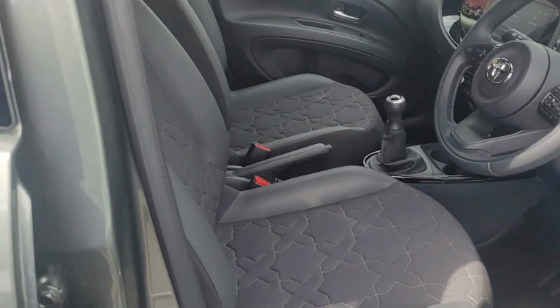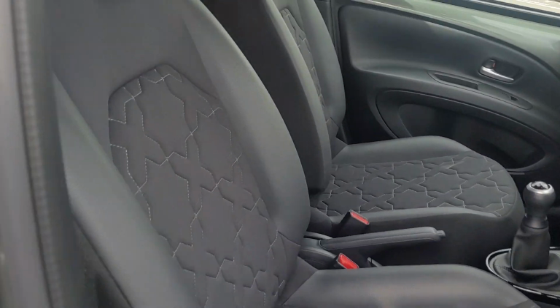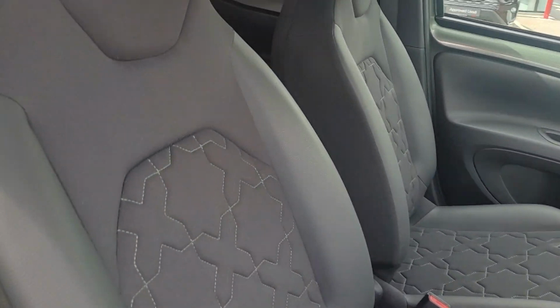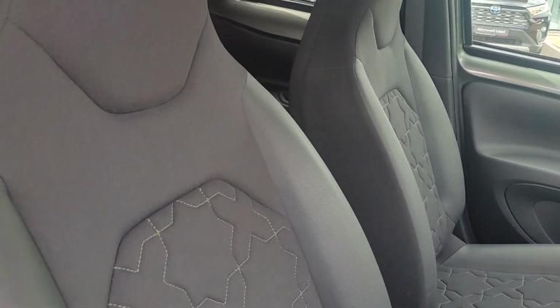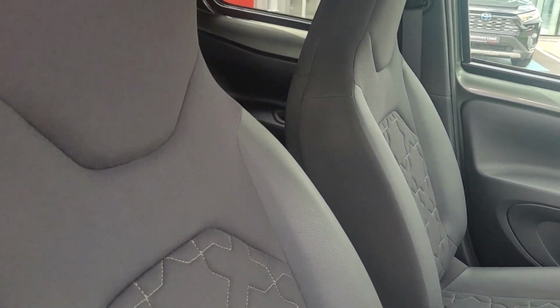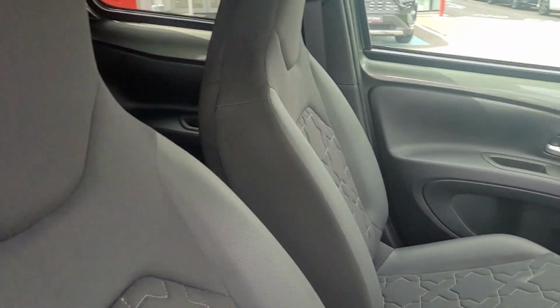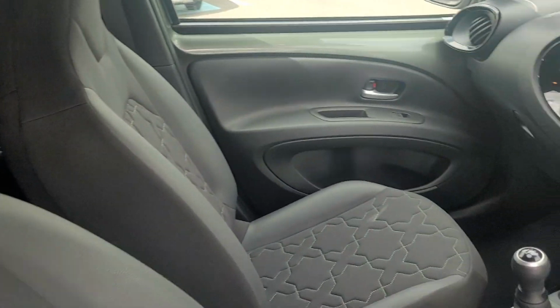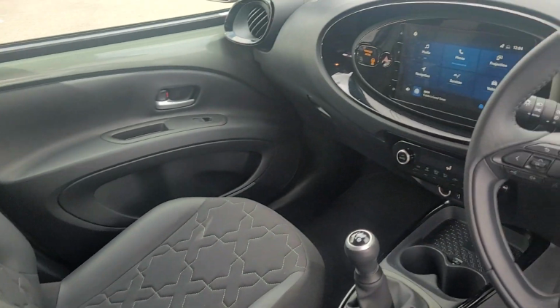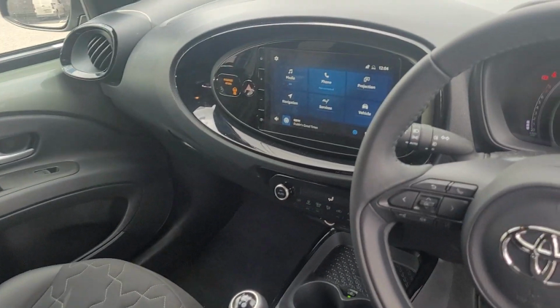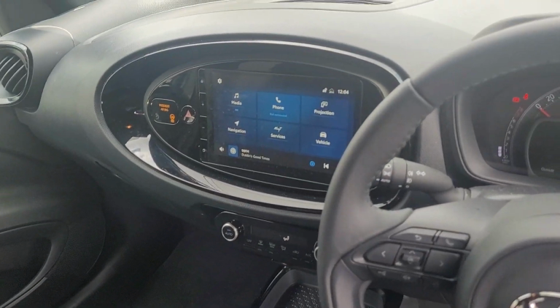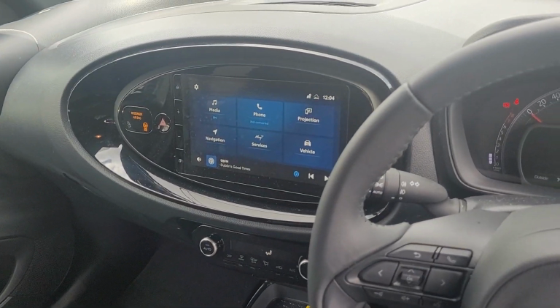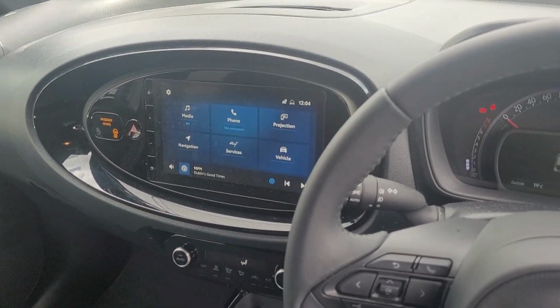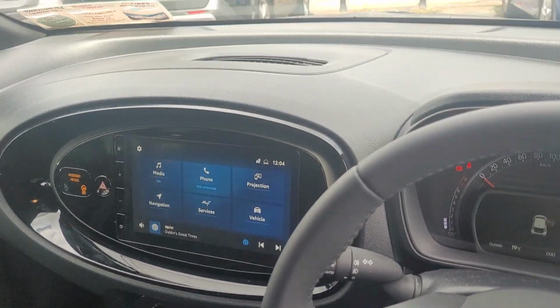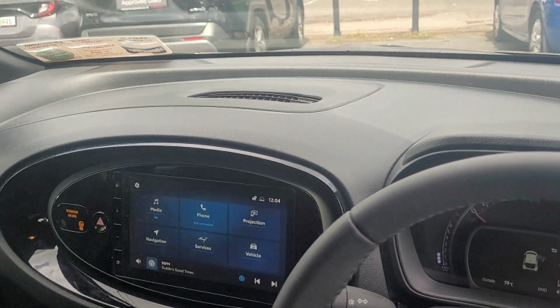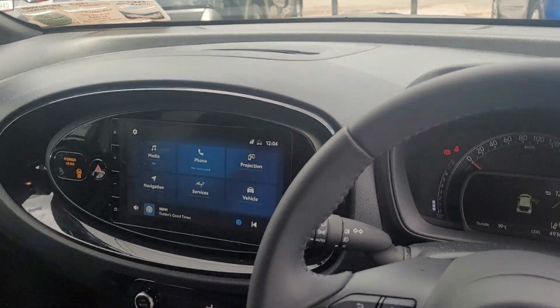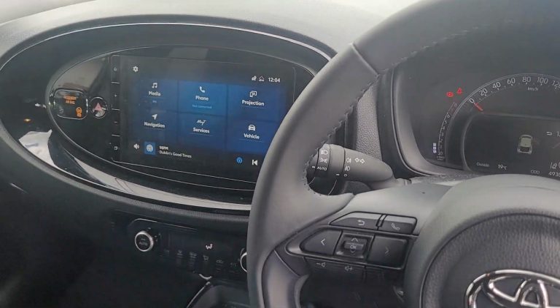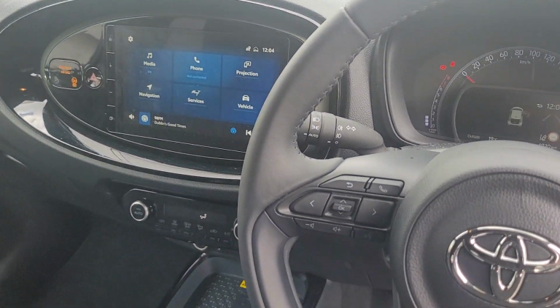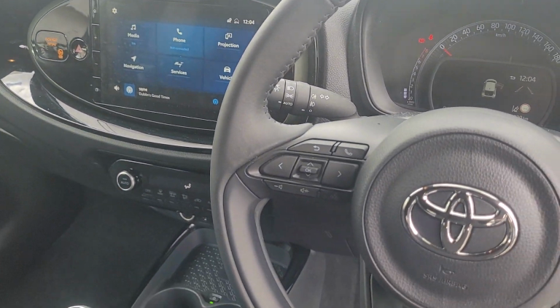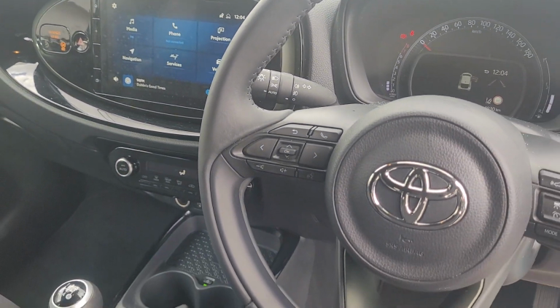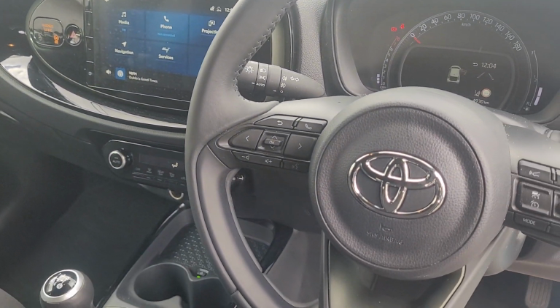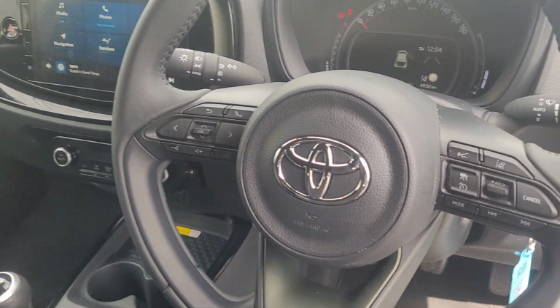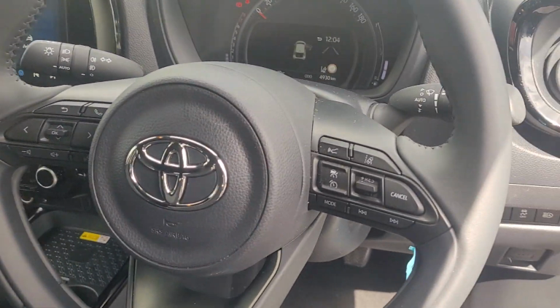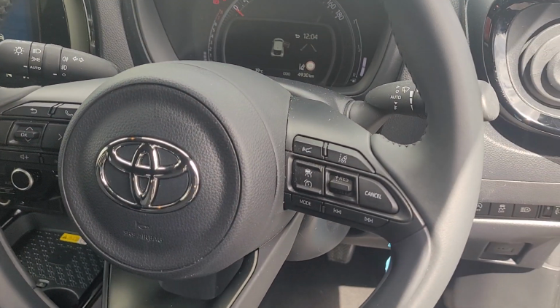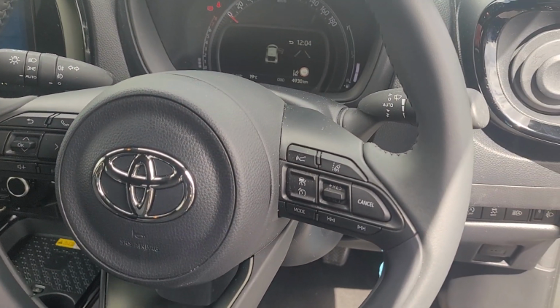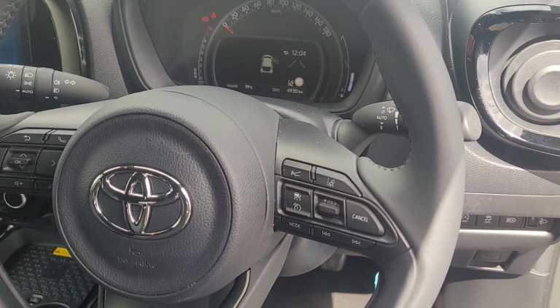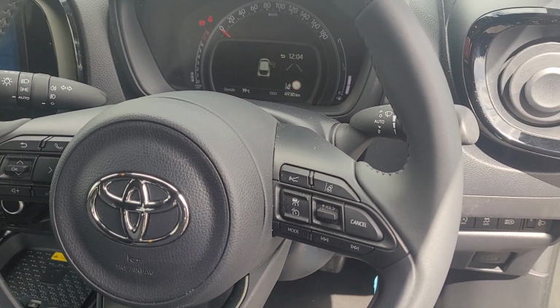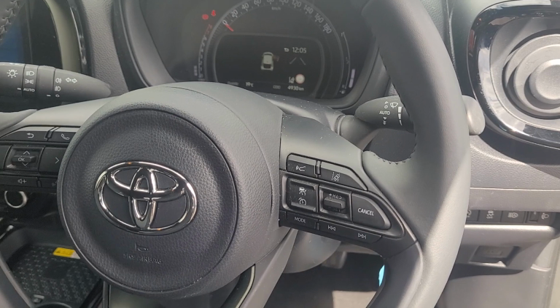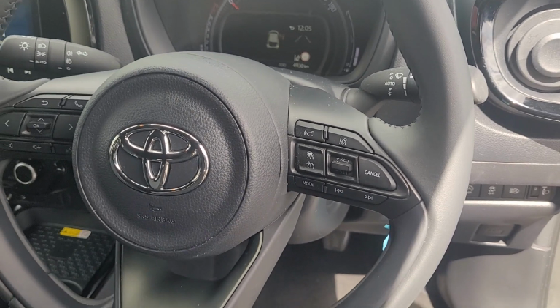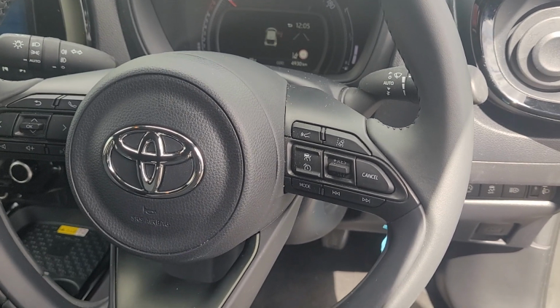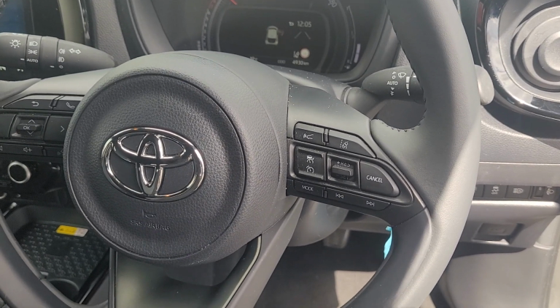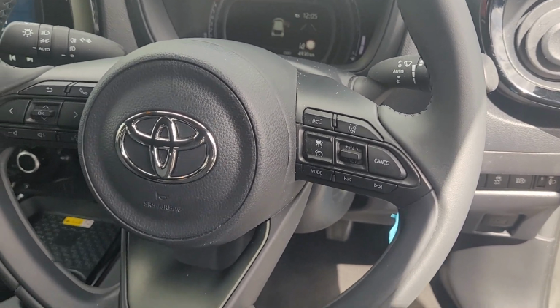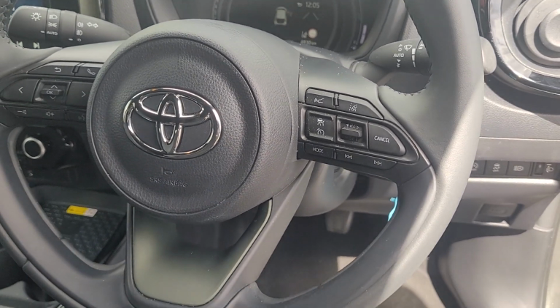This has the half leather seats, a full touchscreen, climate-controlled Android Auto. We also have all the safety features — lane departure and pre-collision system, etc.